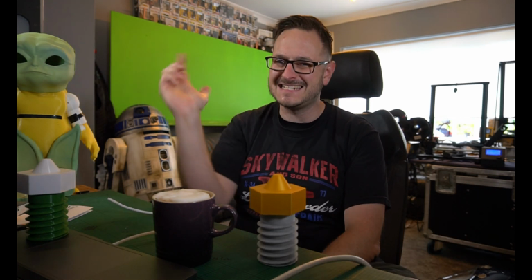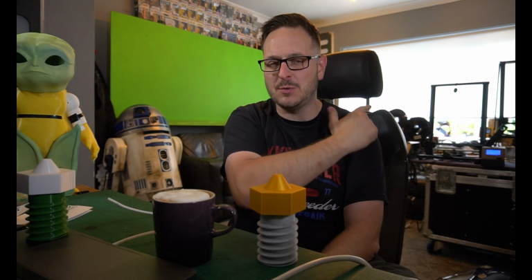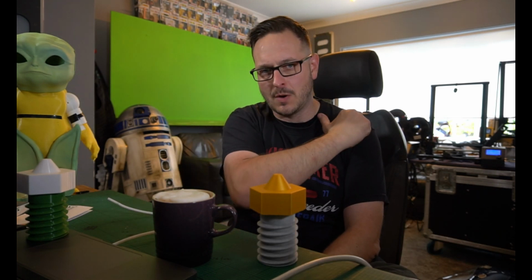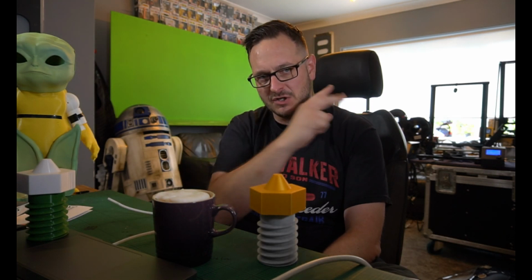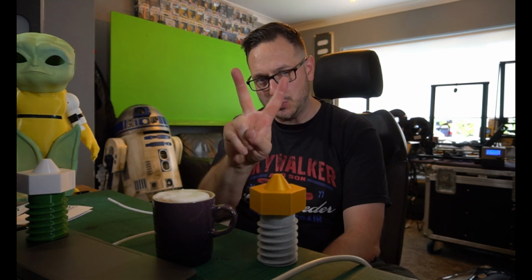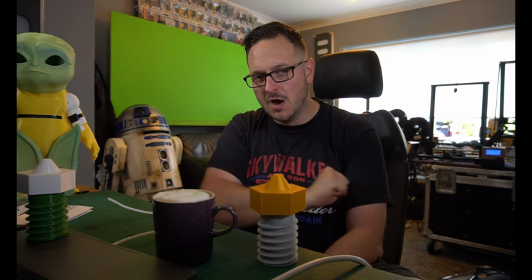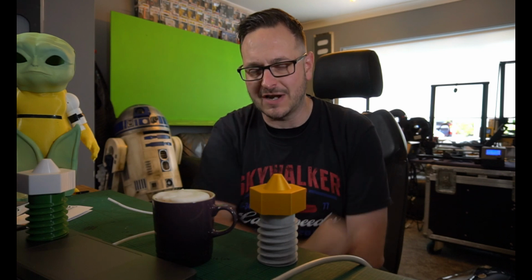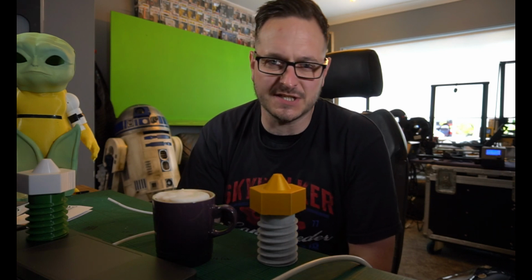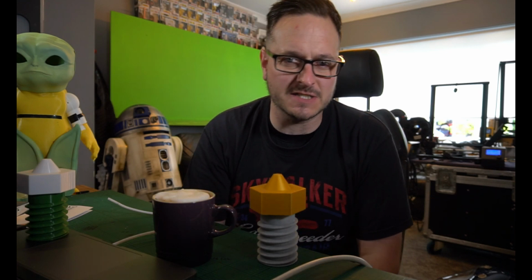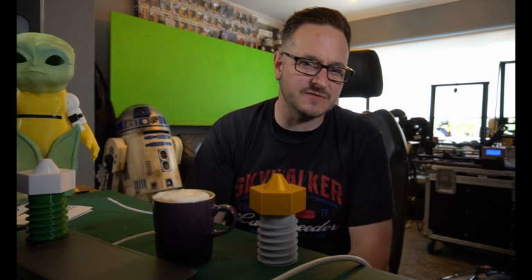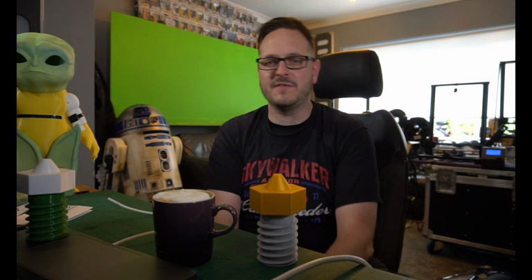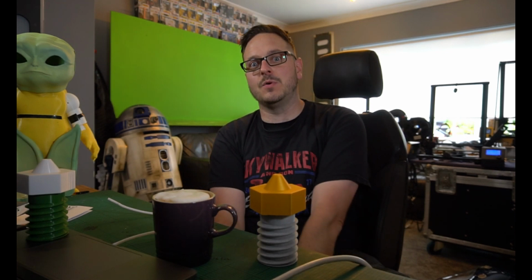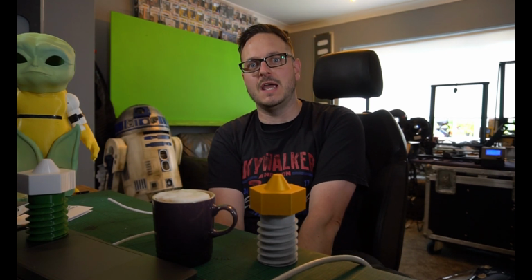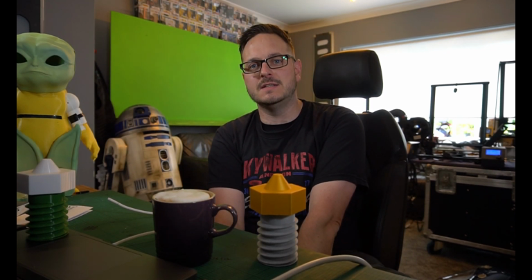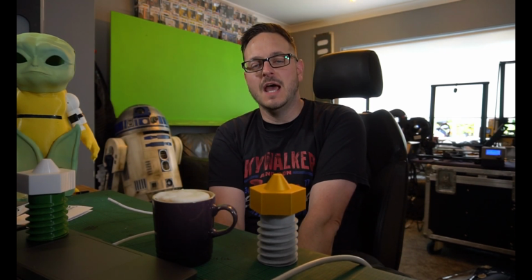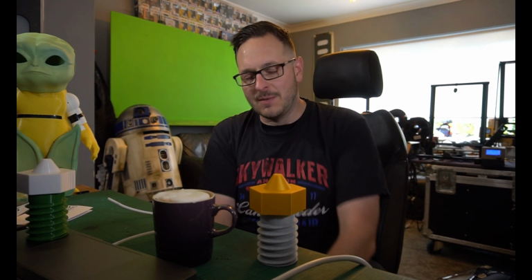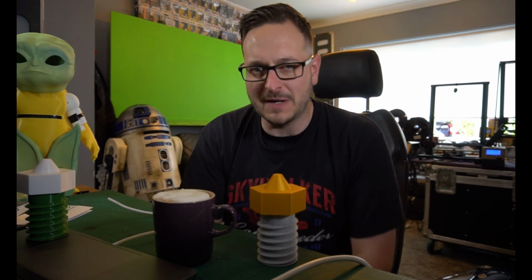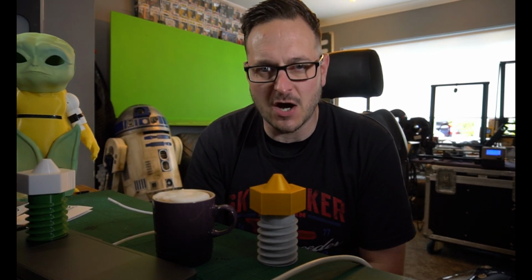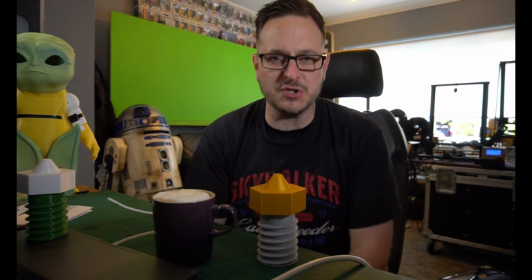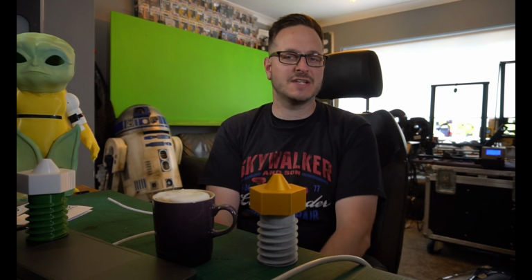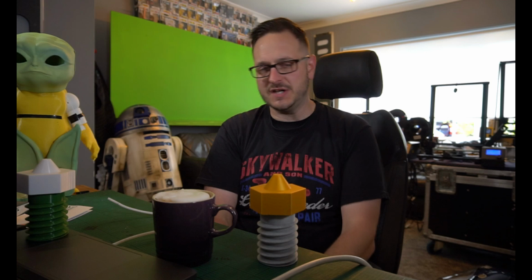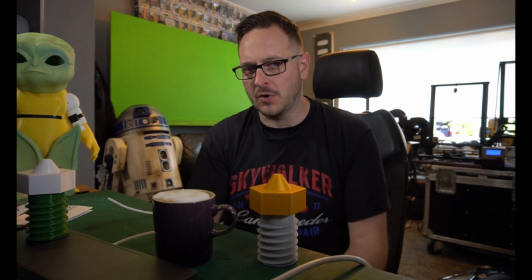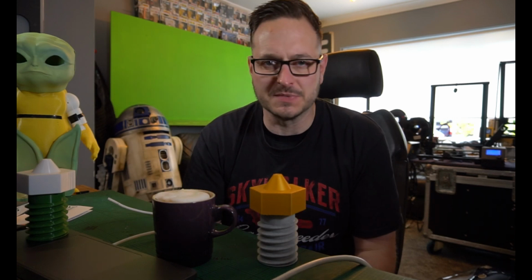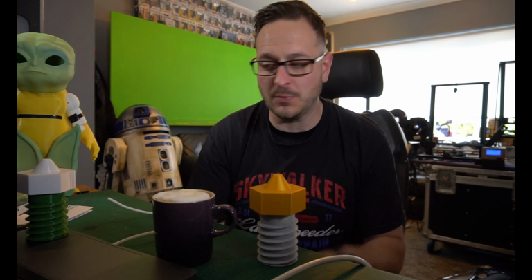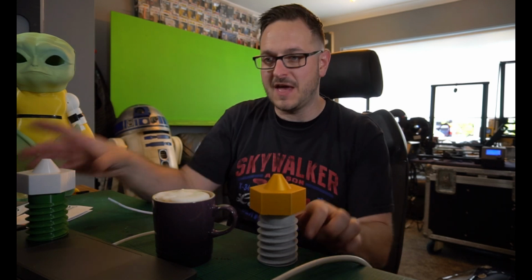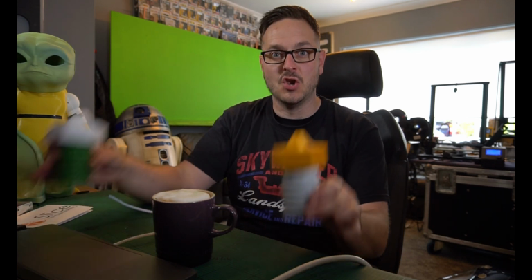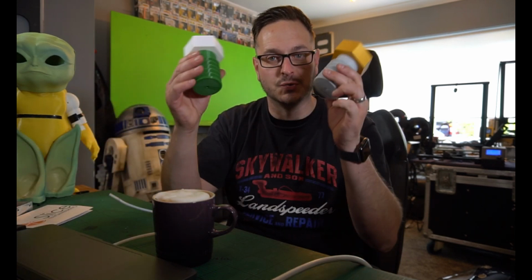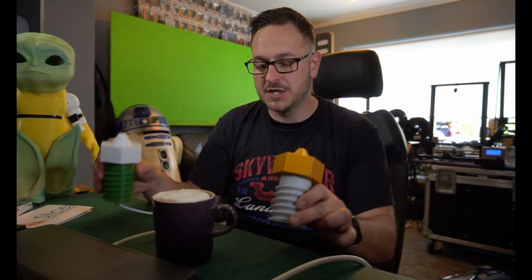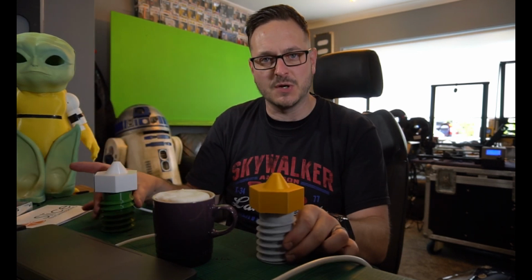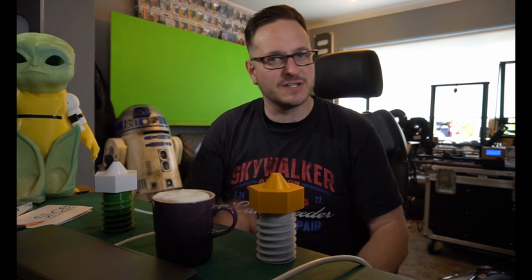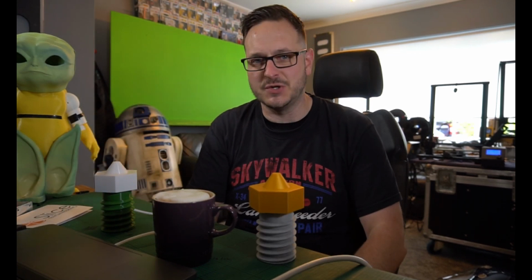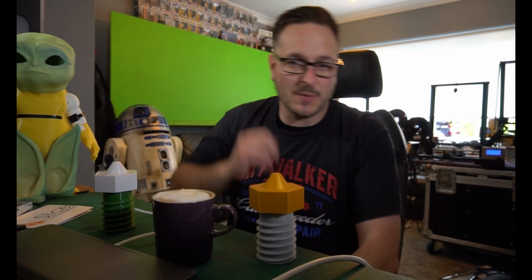Today we are on part two of the Creality CR10 S5 upgrades. However, I've managed to get a hold of two S3s that have got problems today with their nozzles. So let's get to it, shall we?